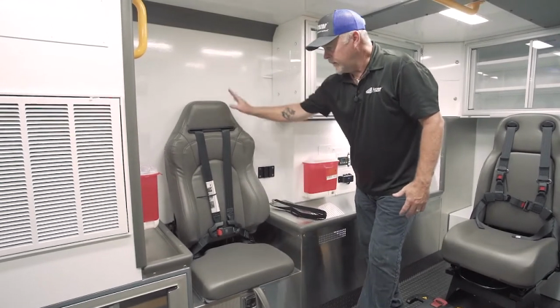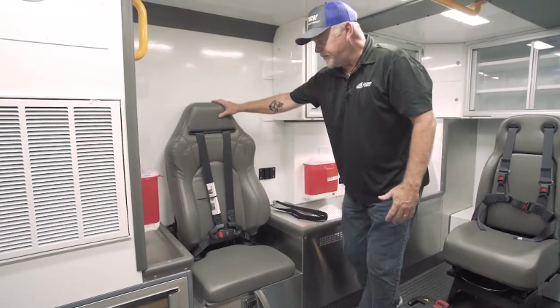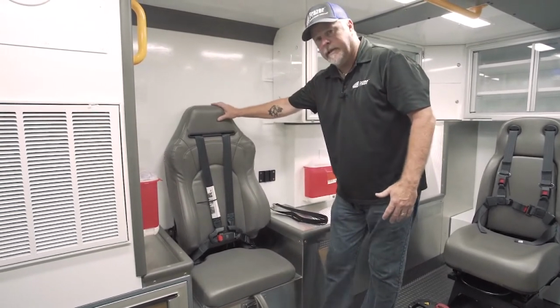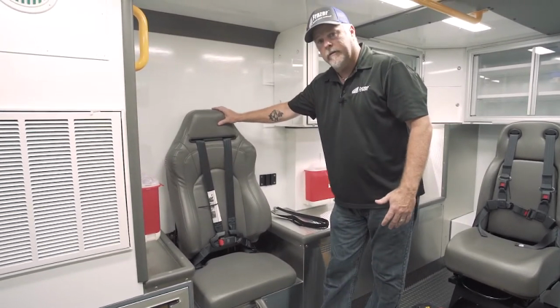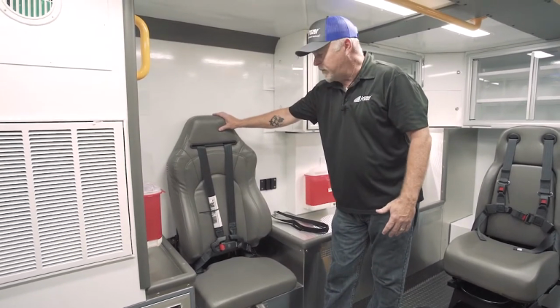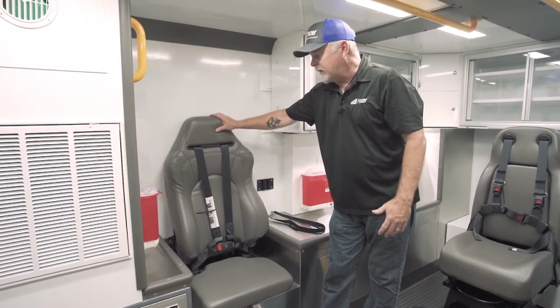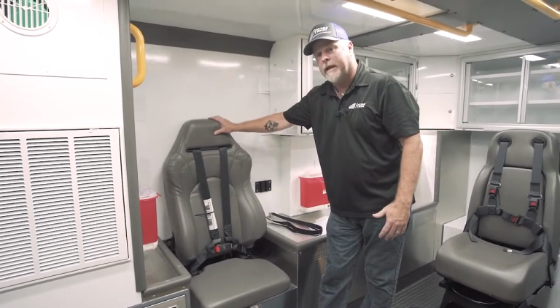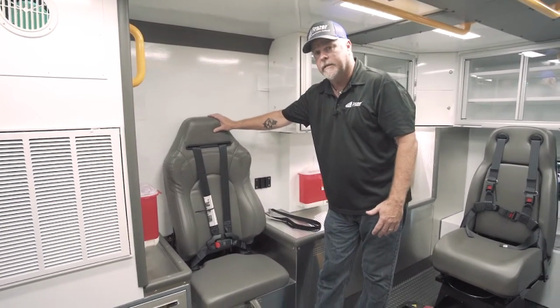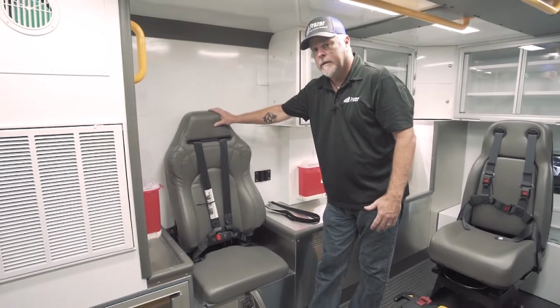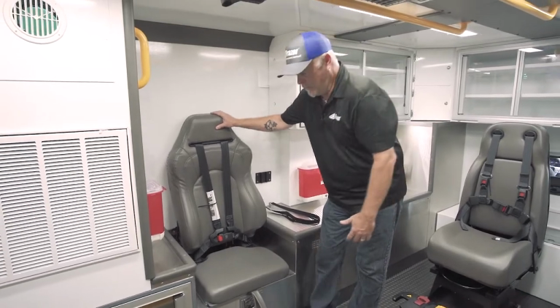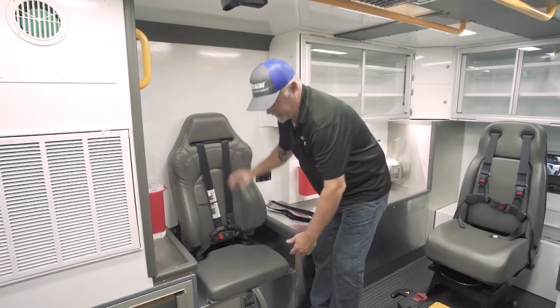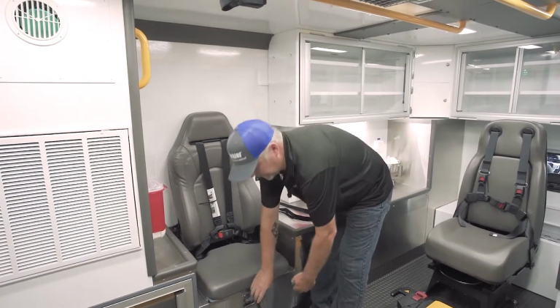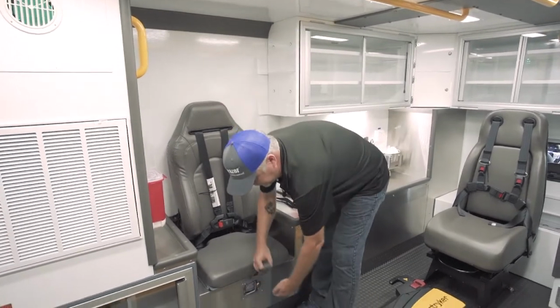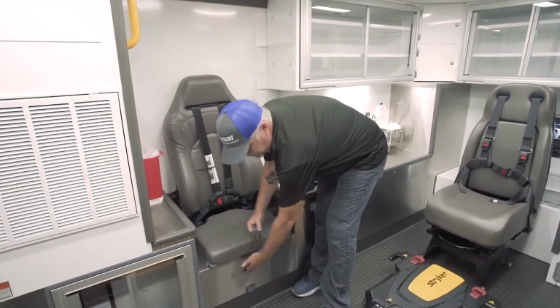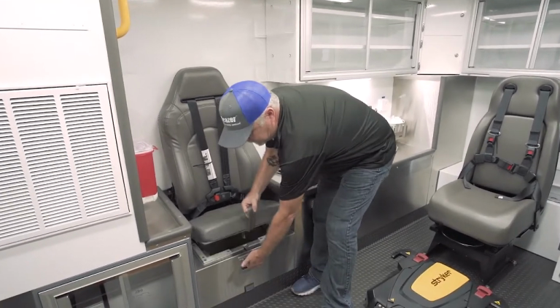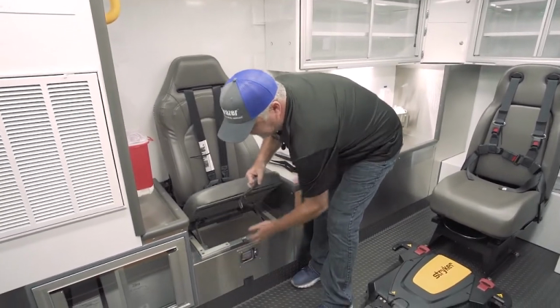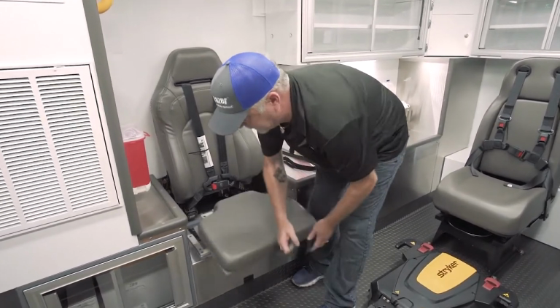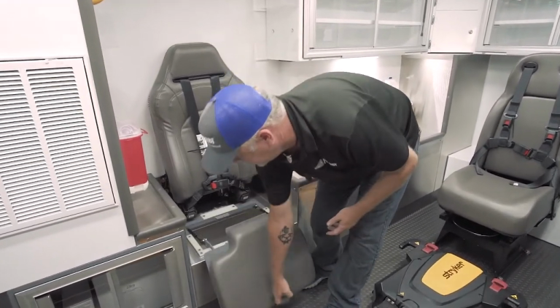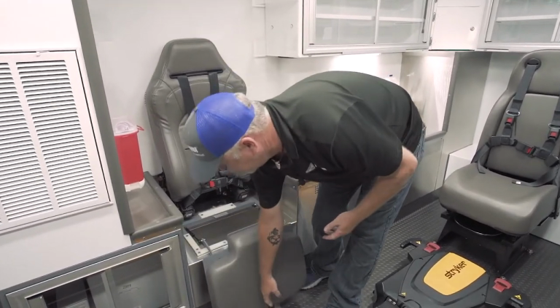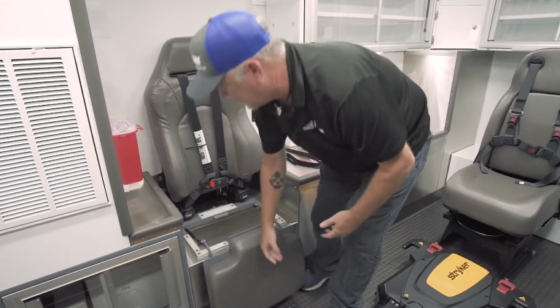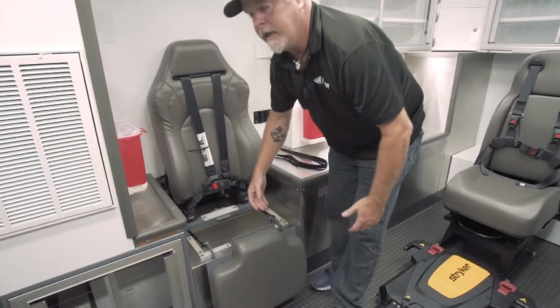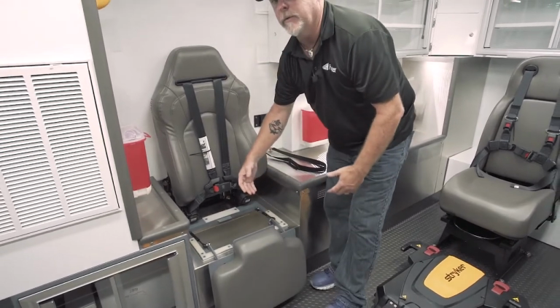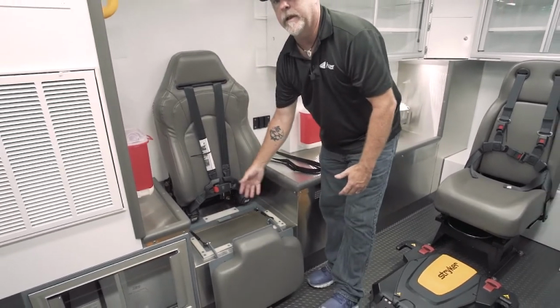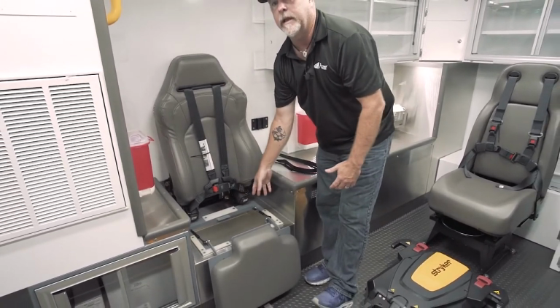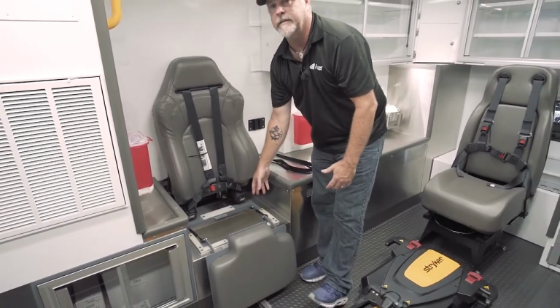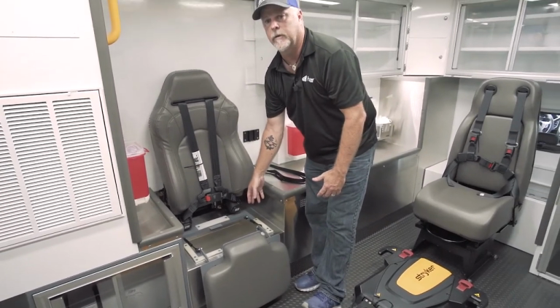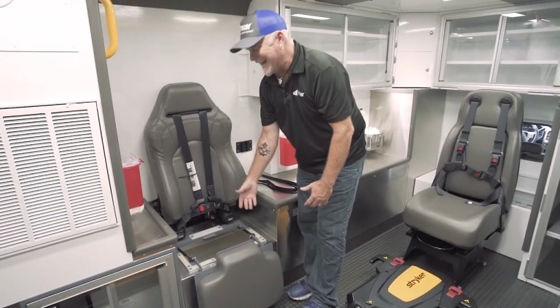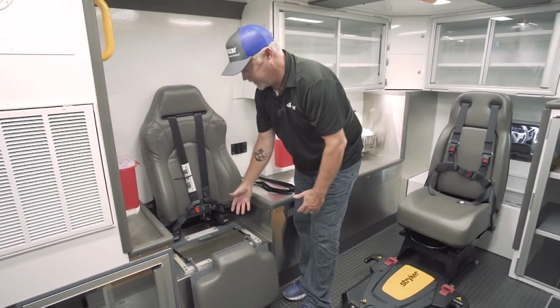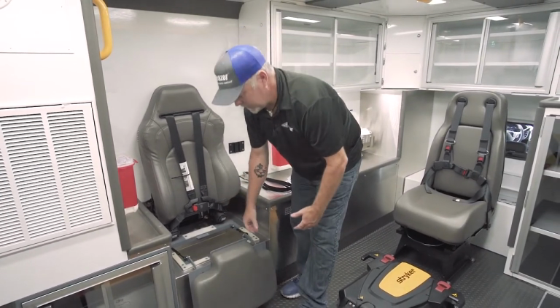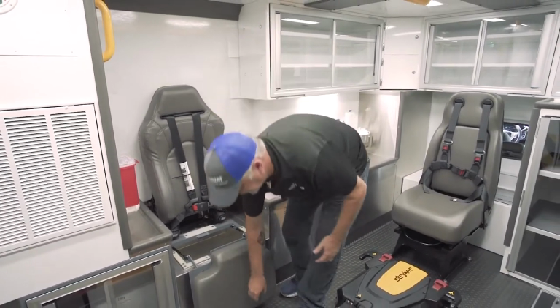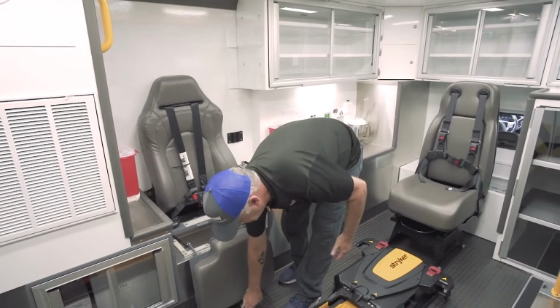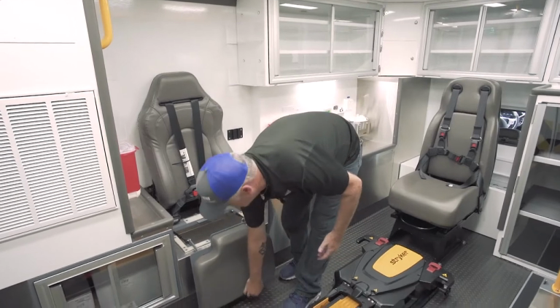At the CPR seat, they've elected to go with the Valor seat backs, with handy storage underneath — lift up, out, and down. This allows you to get into the cabinet and access your equipment a lot easier, with the door not being in your way.